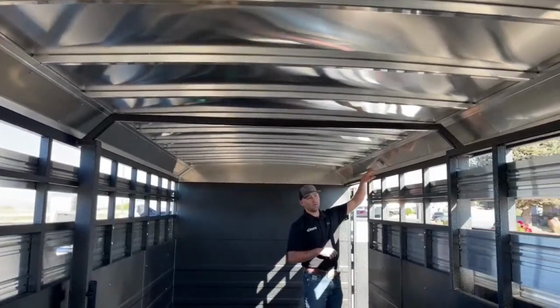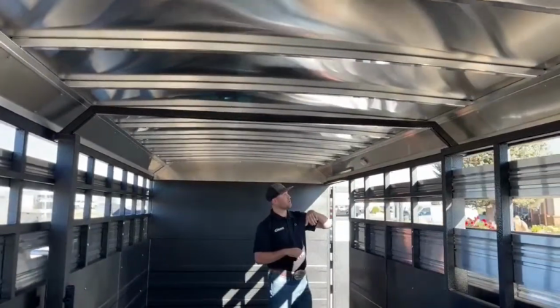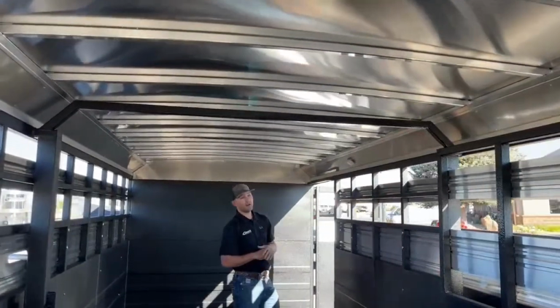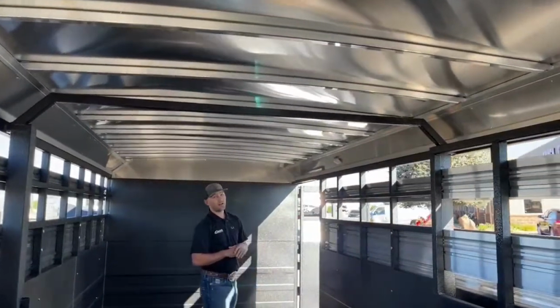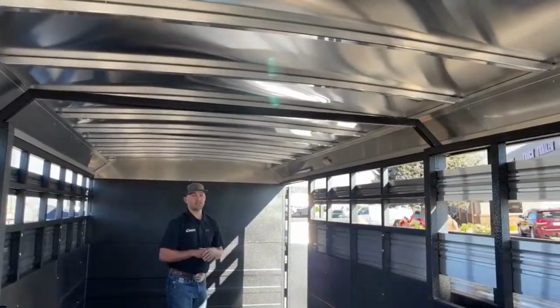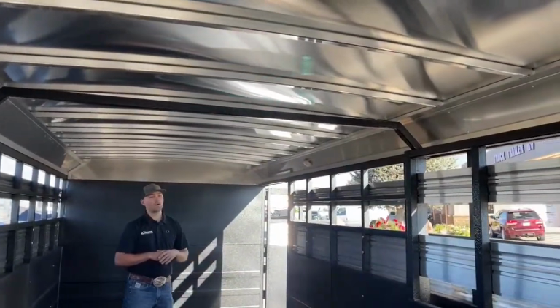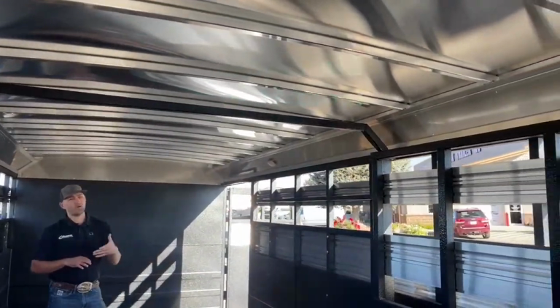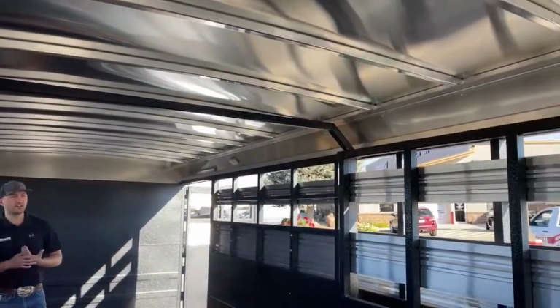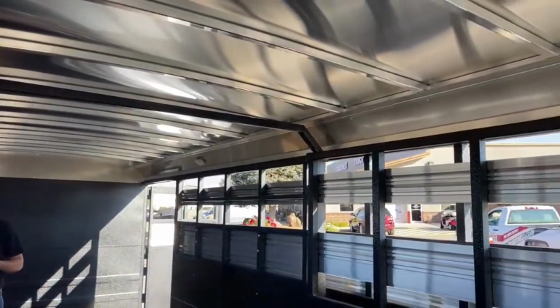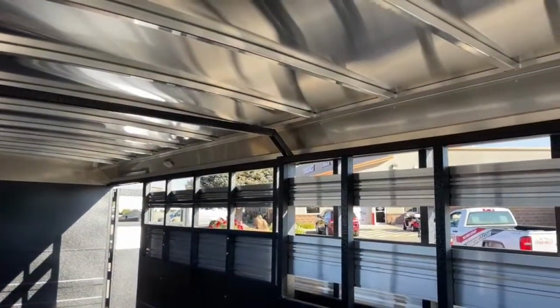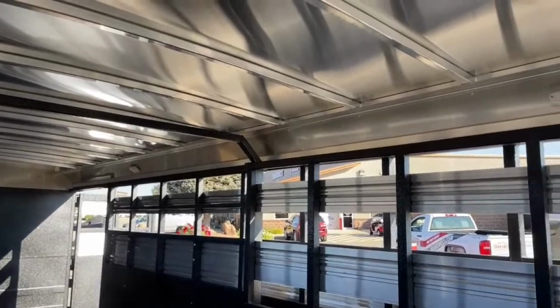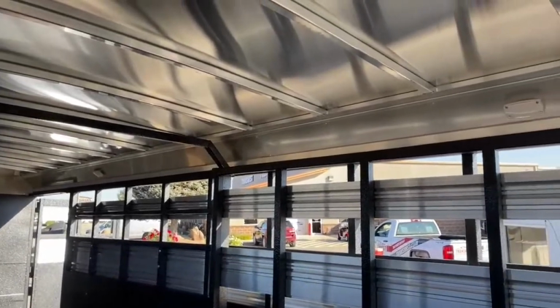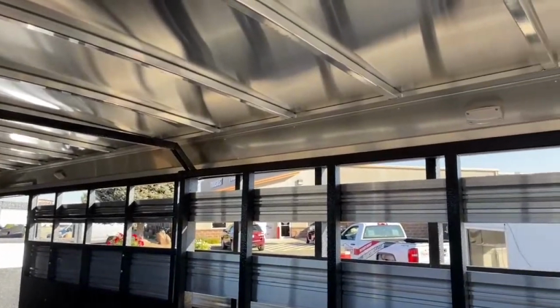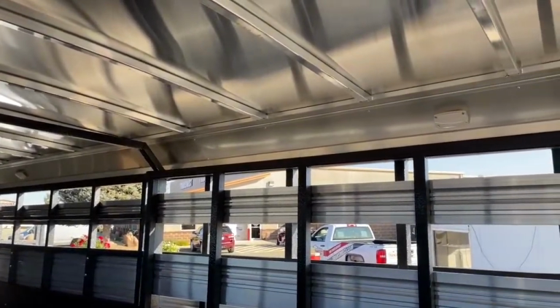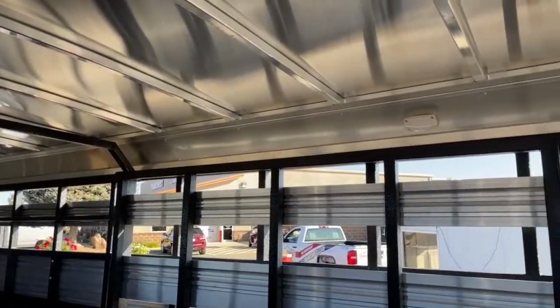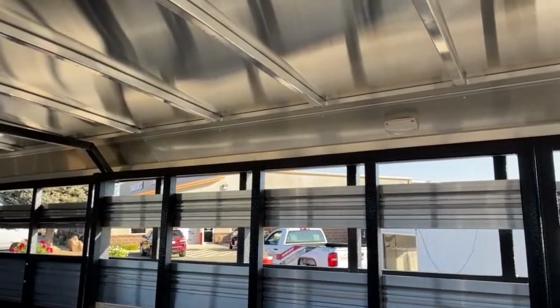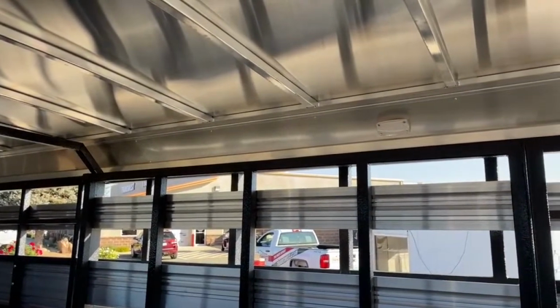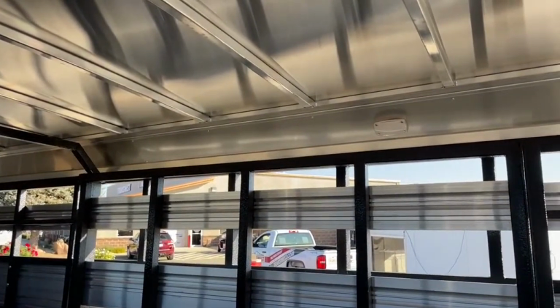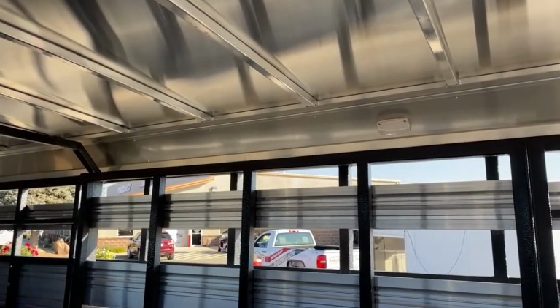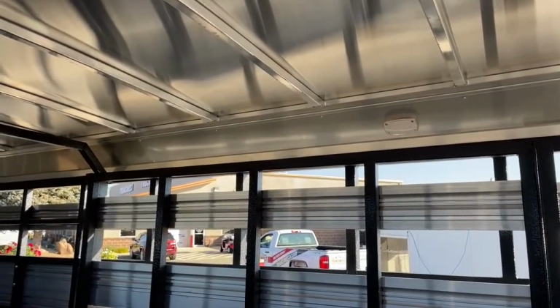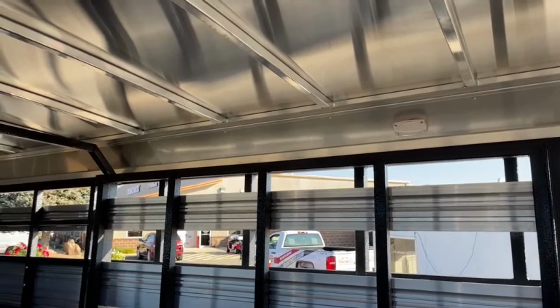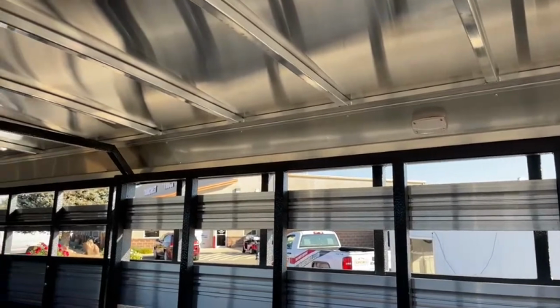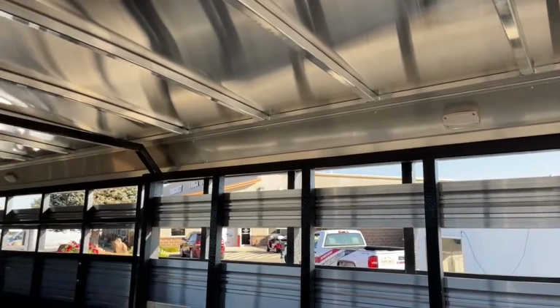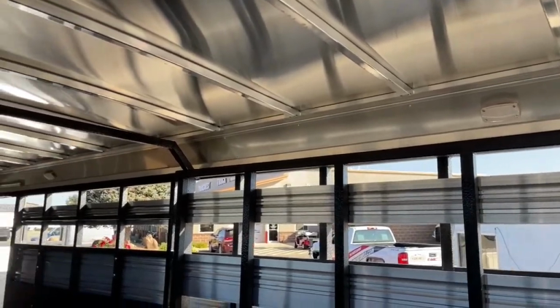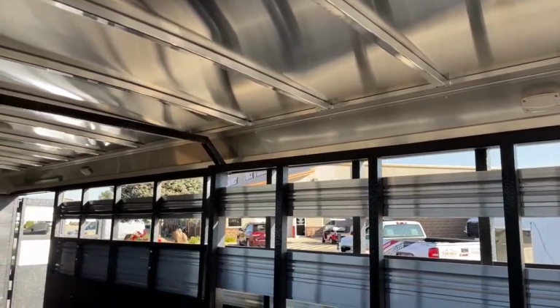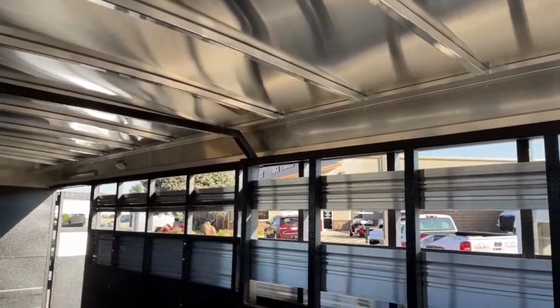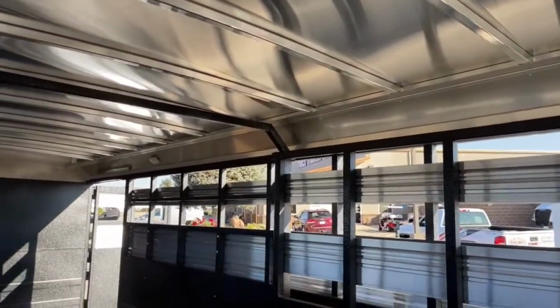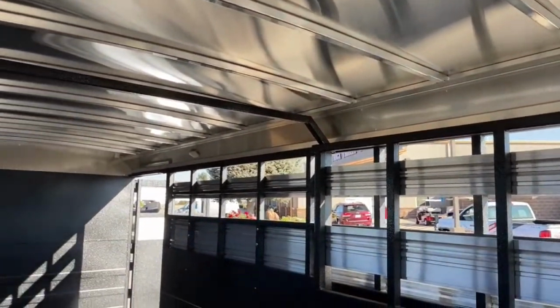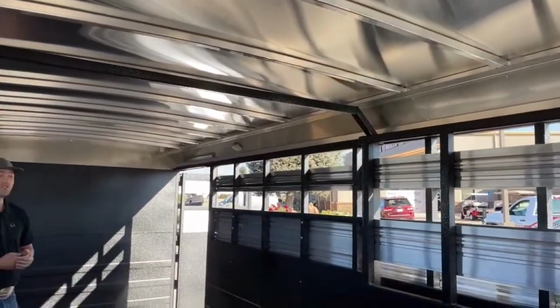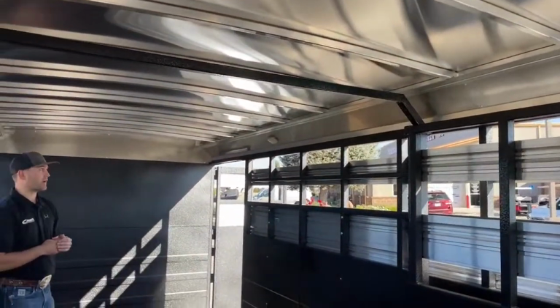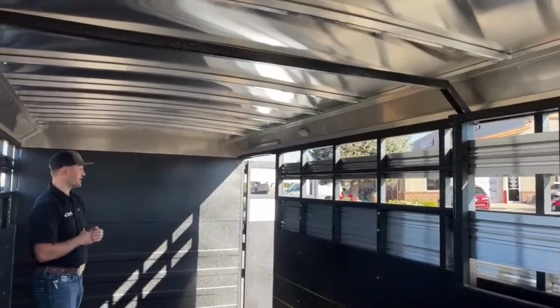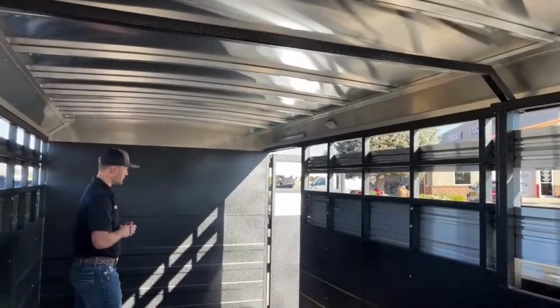We also have two LED lights in this stock combo area, kind of one for each divider section, so if you need to check on whatever animals you're hauling — whether it be horses, sheep, or cows — you can click that light on, light it up in here, and check on your animals while you're traveling down the road.